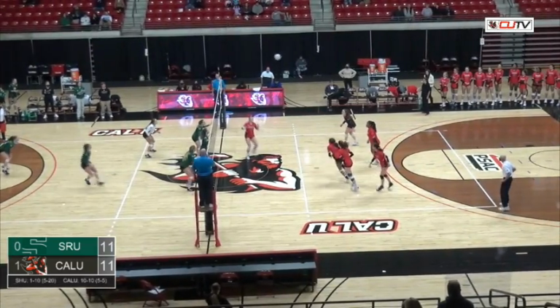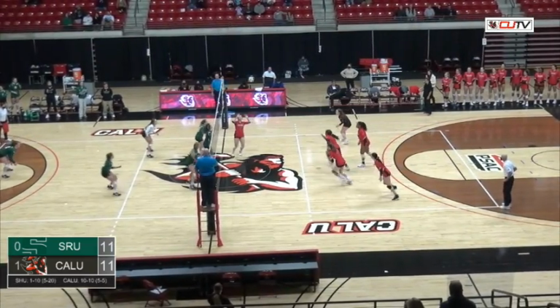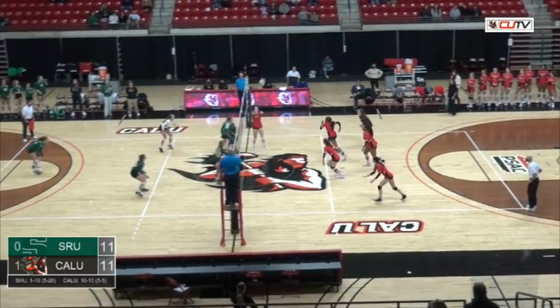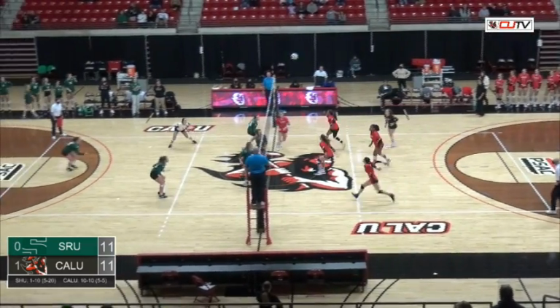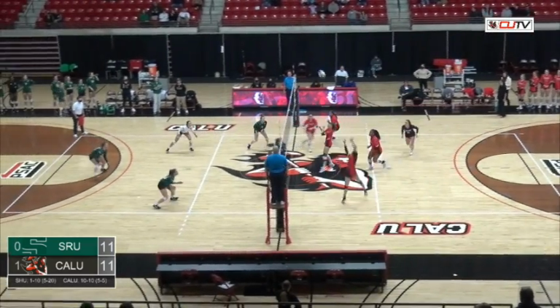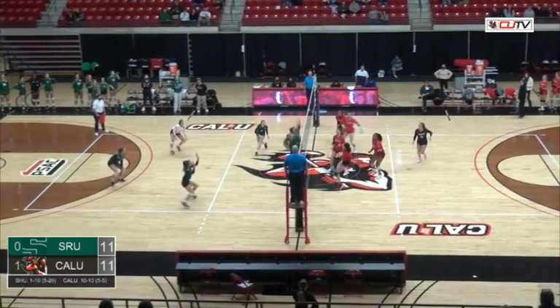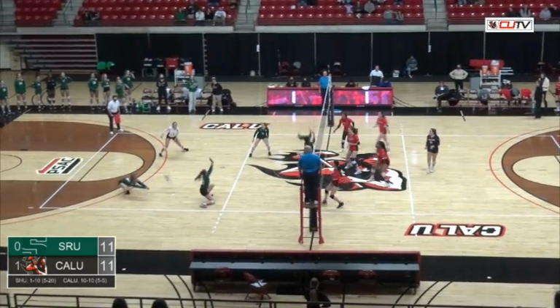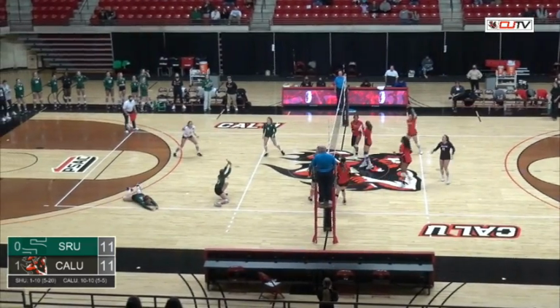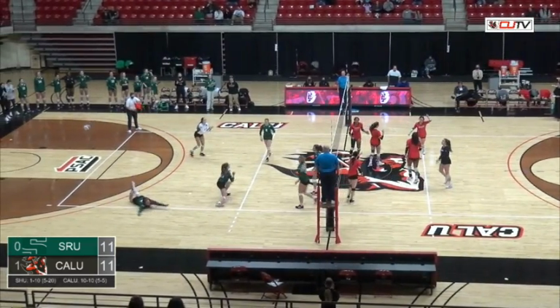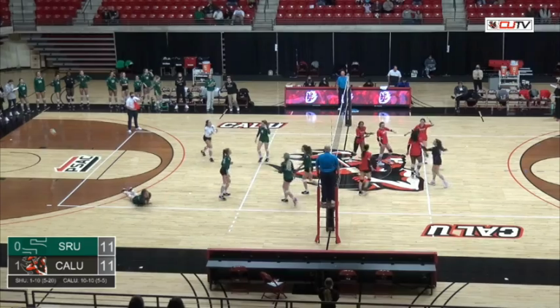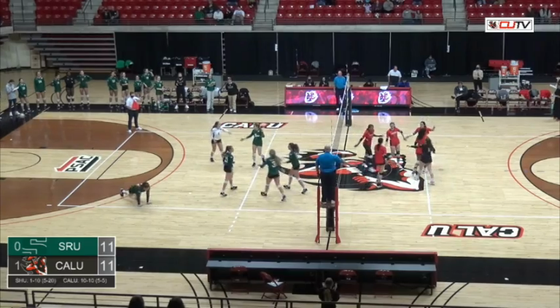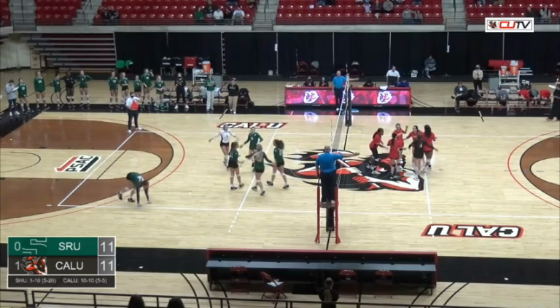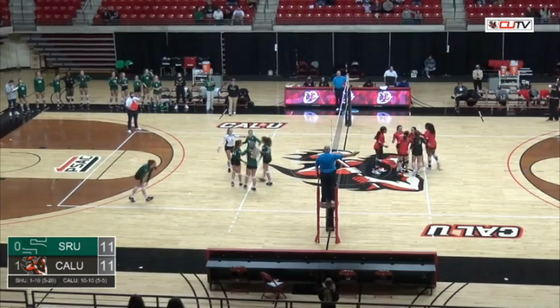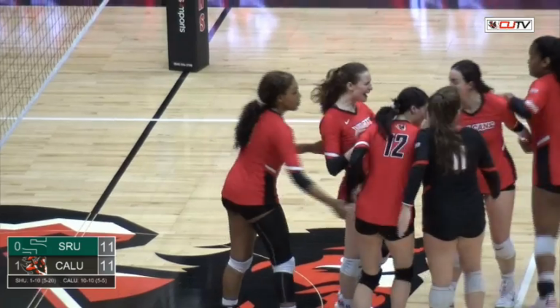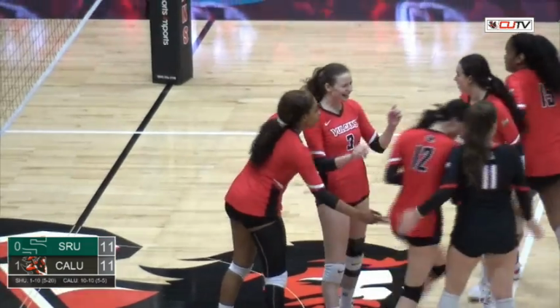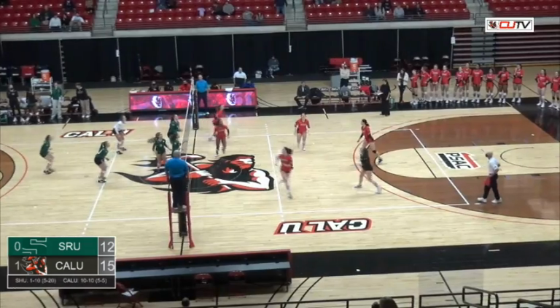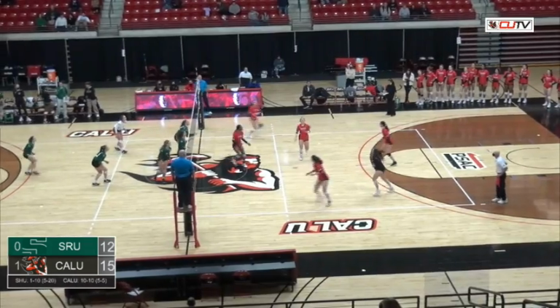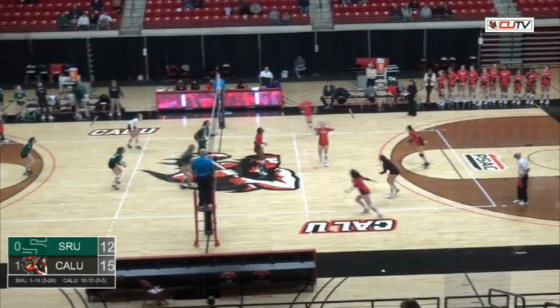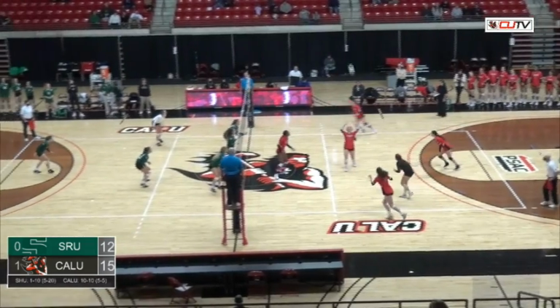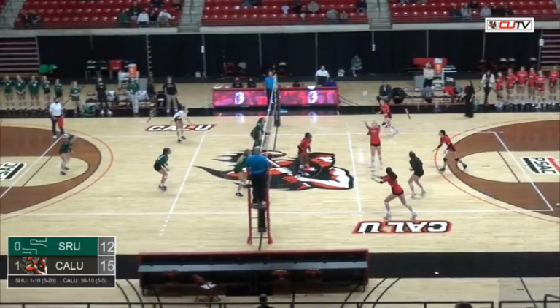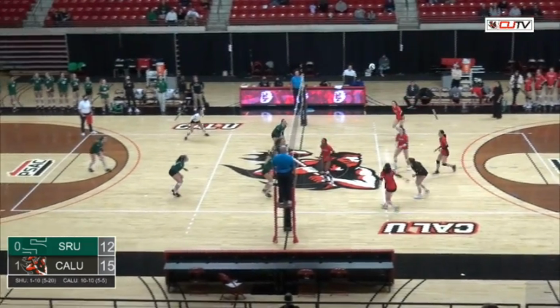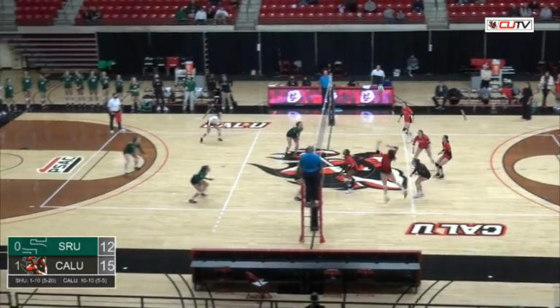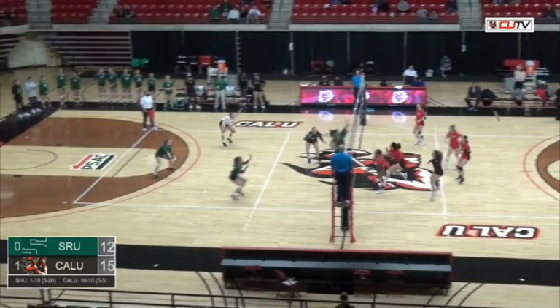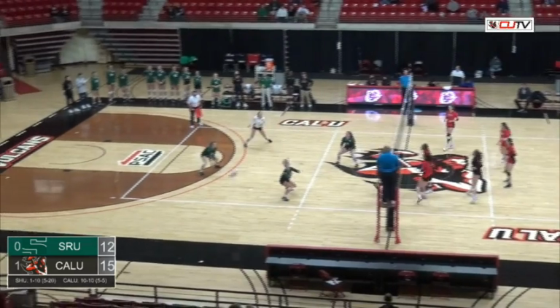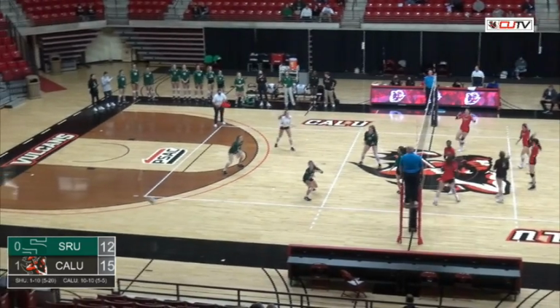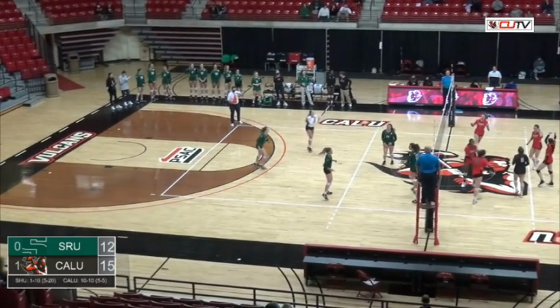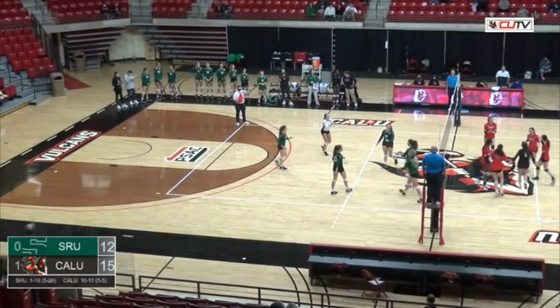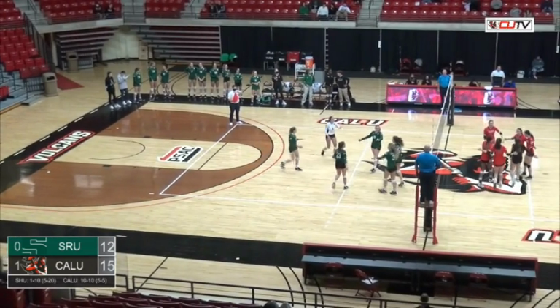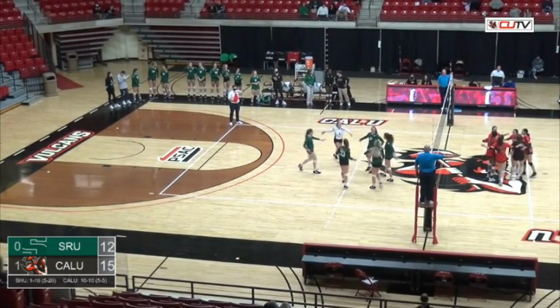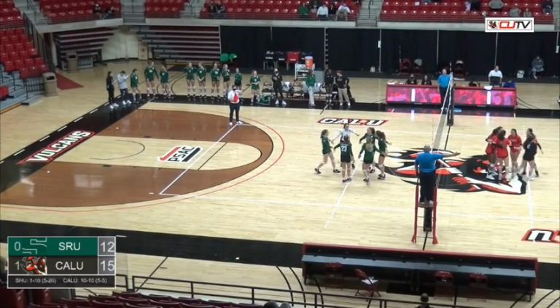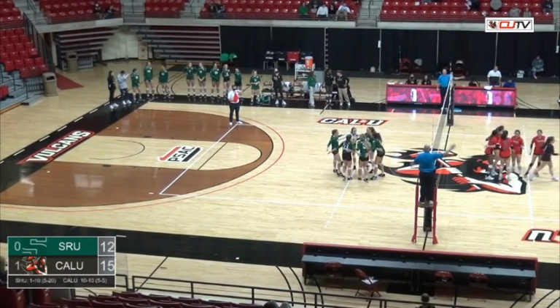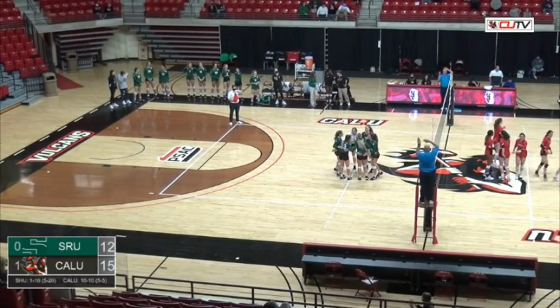Serve is good. The Vulcans set up Sarah Mooring for the attack — what a heater that was. Lynch will dig that one. They'll set up Kayla Berkey, but it'll bounce off the defender's hand and go out of bounds — that'll be a point.